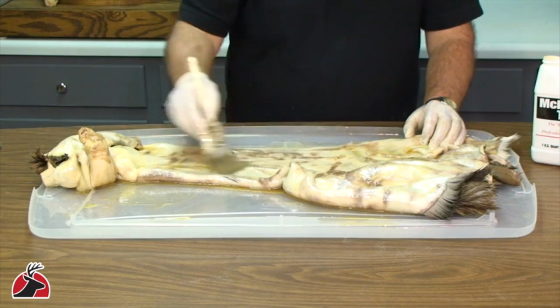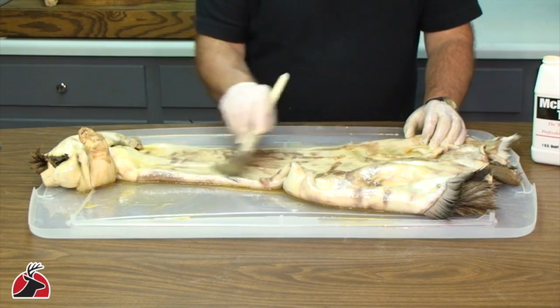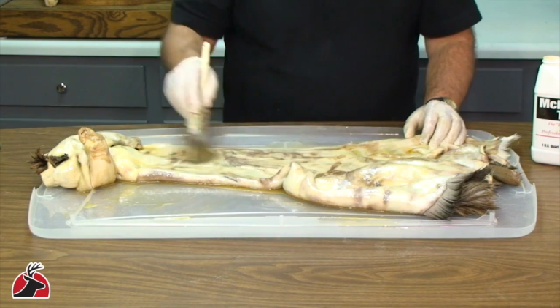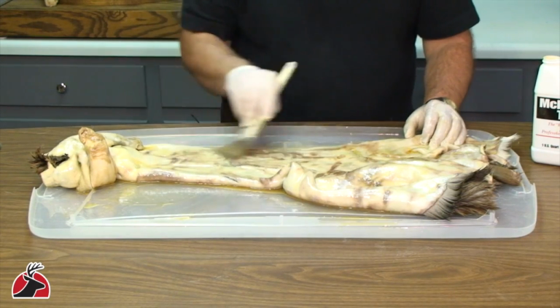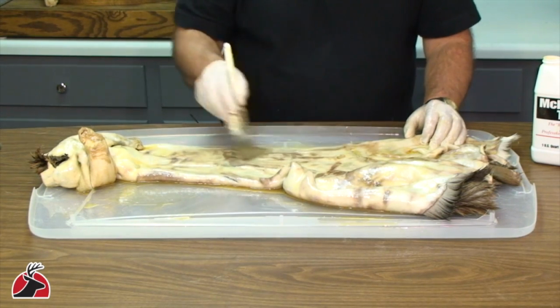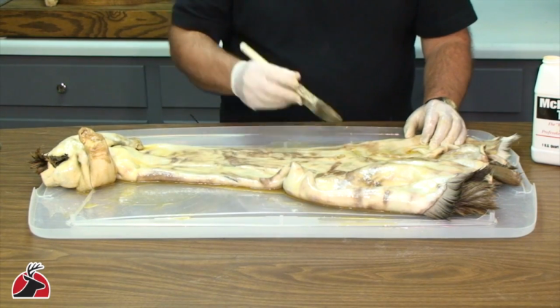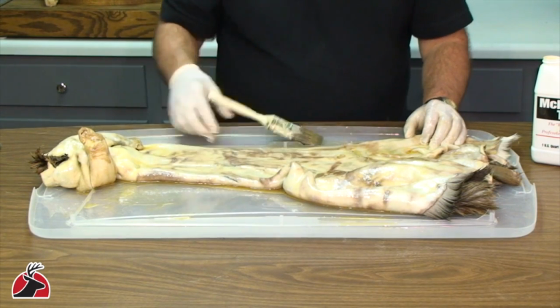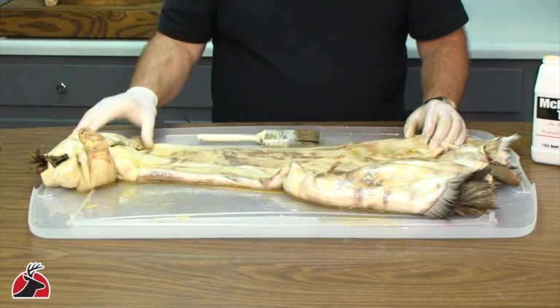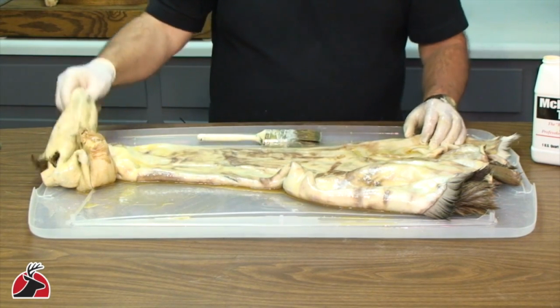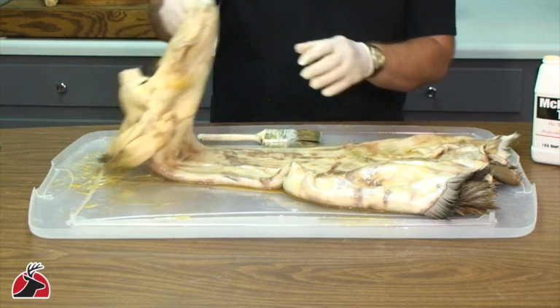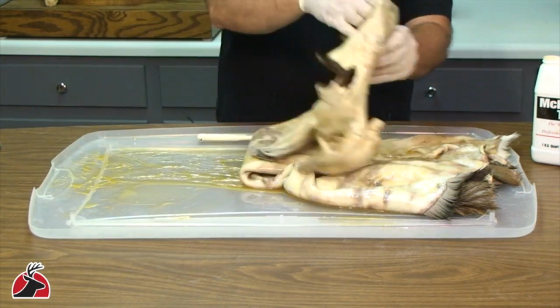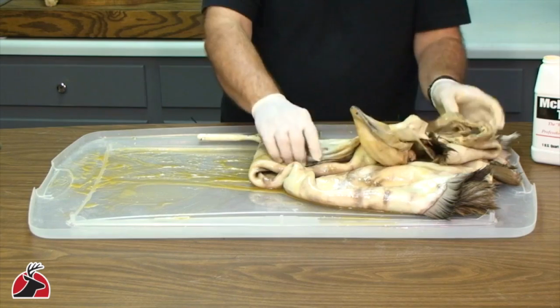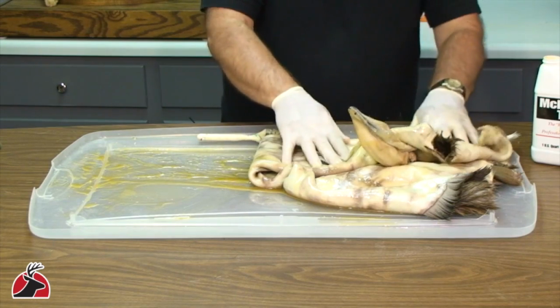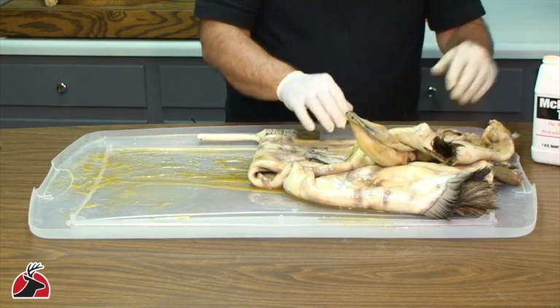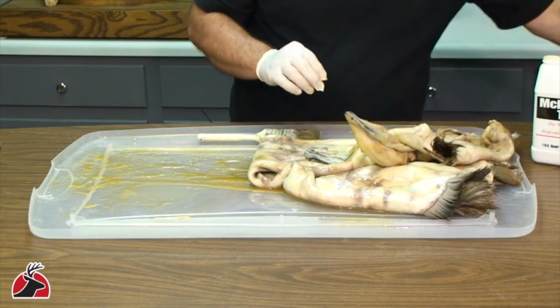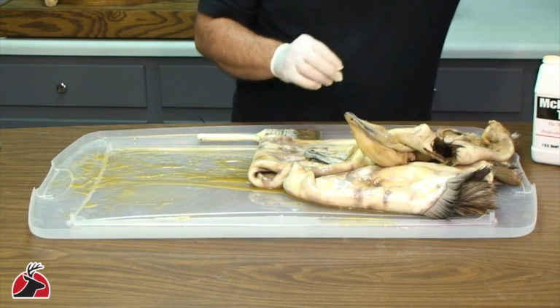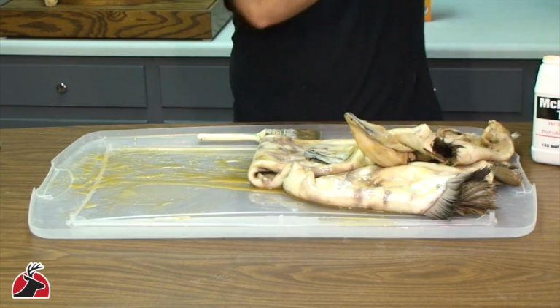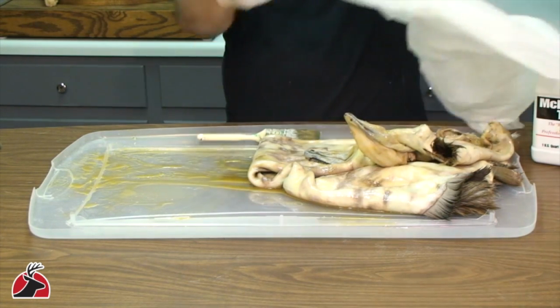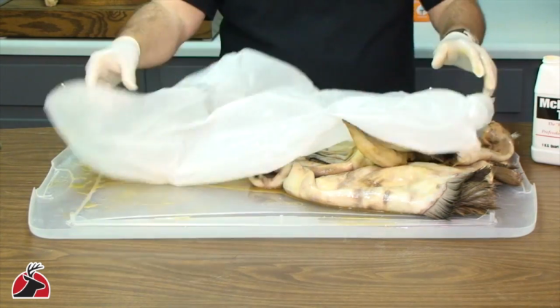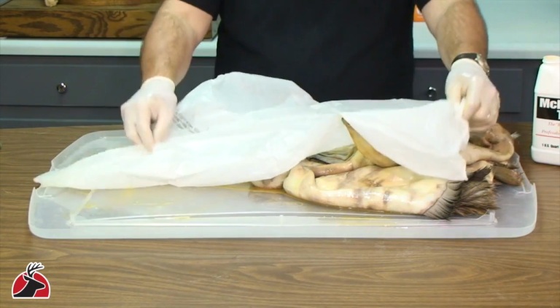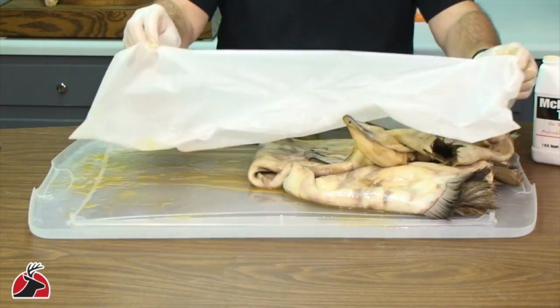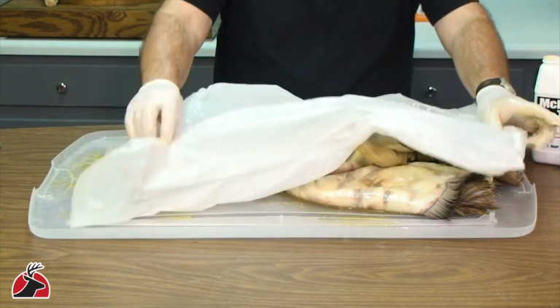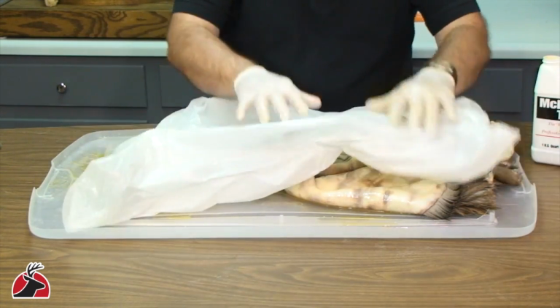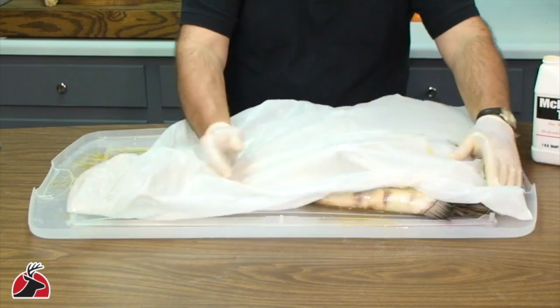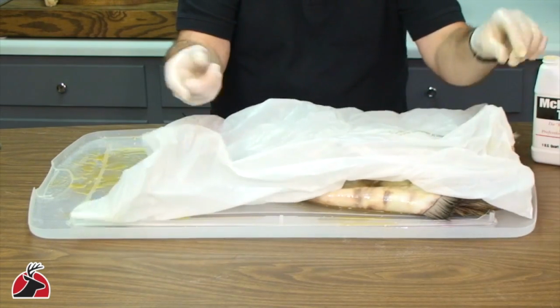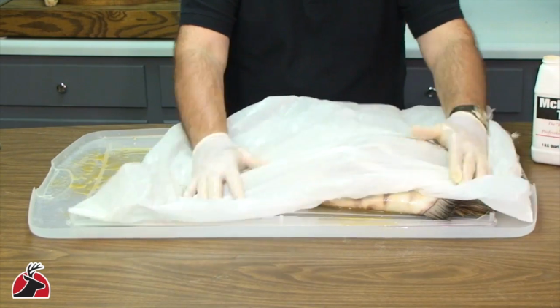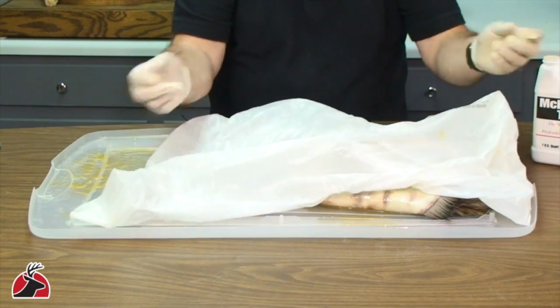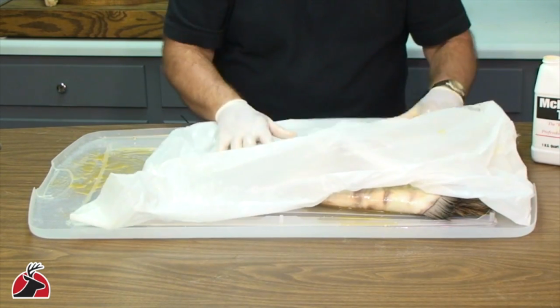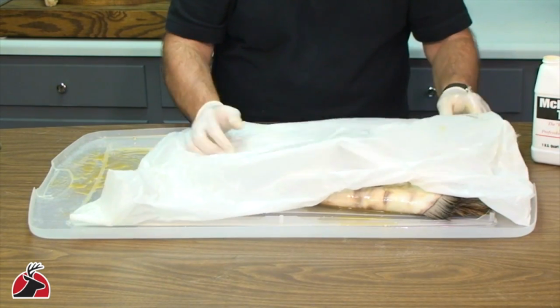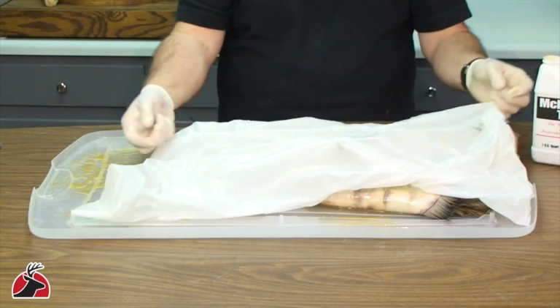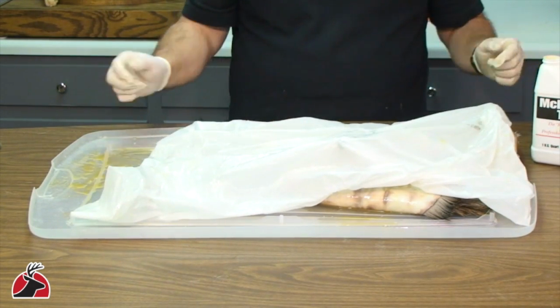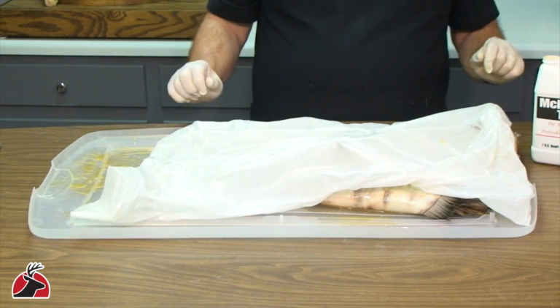After you've painted a nice even coat, fold the skin and cover it with plastic. It needs to stay at least five hours, preferably overnight.